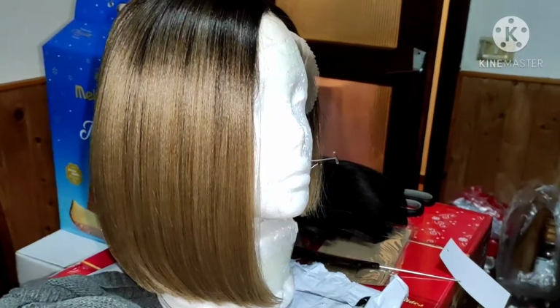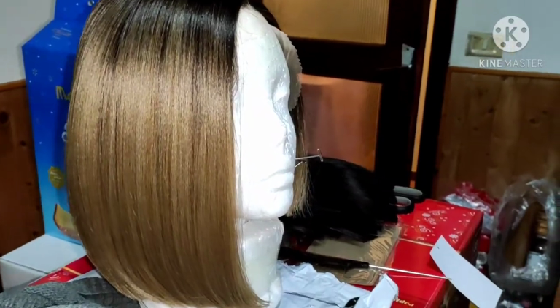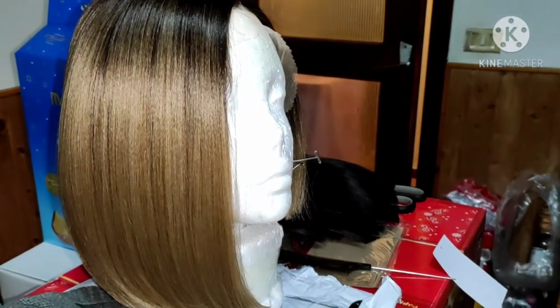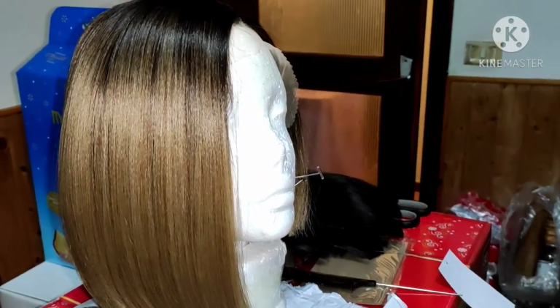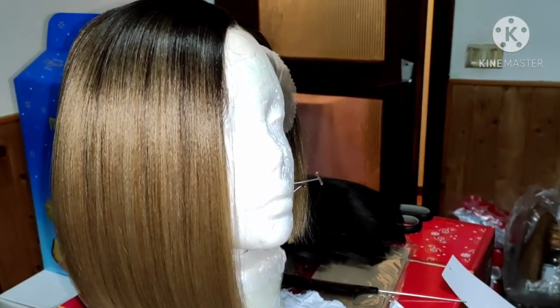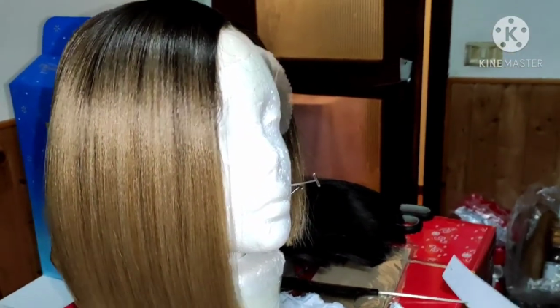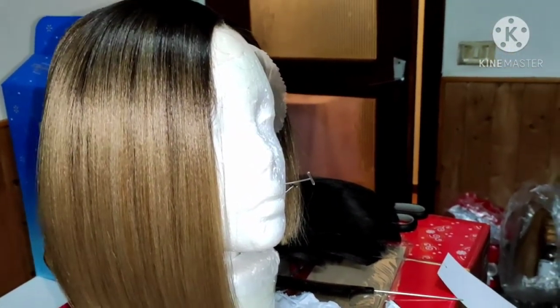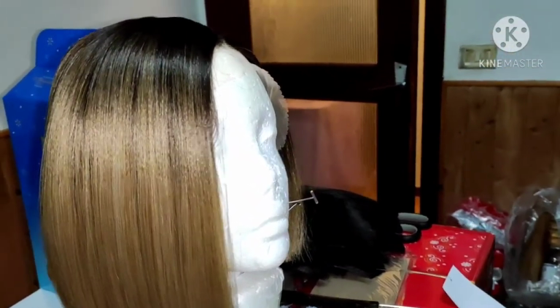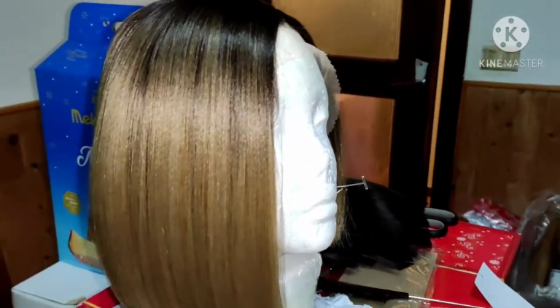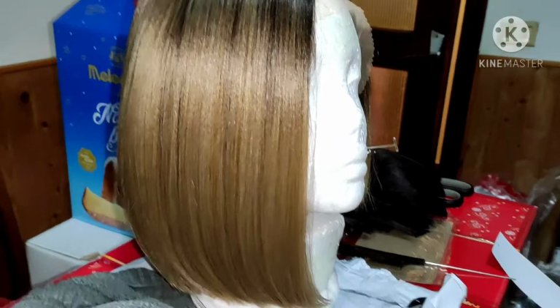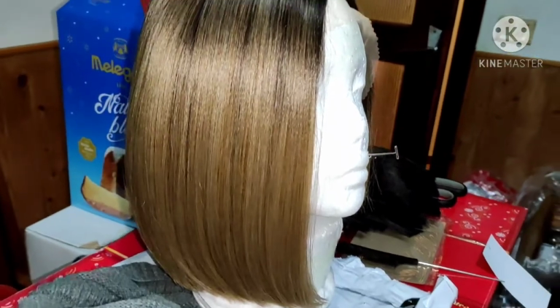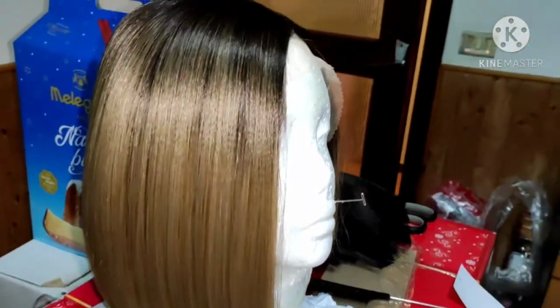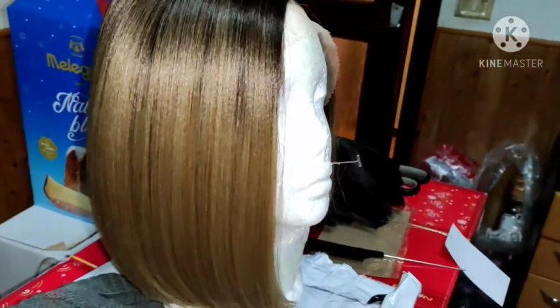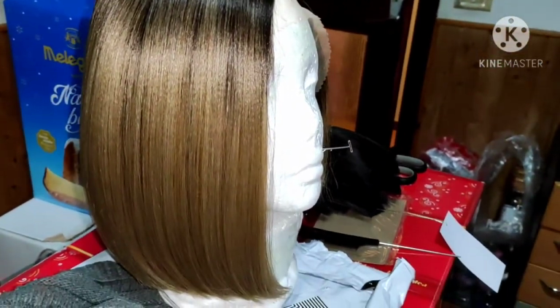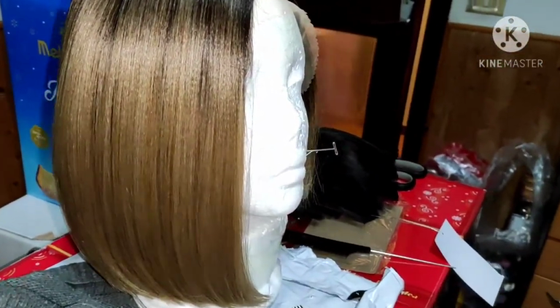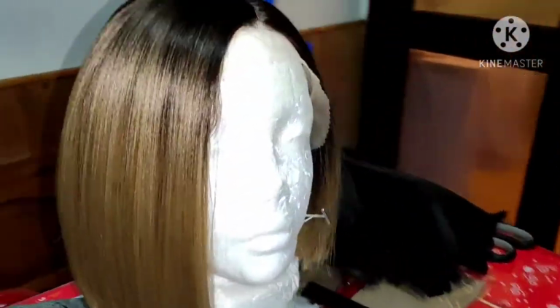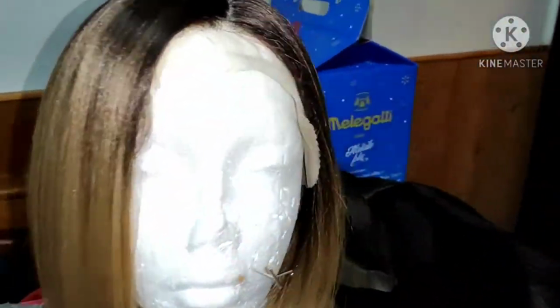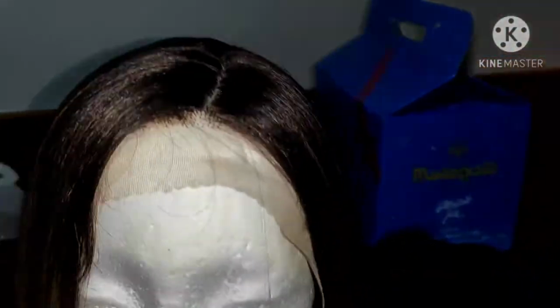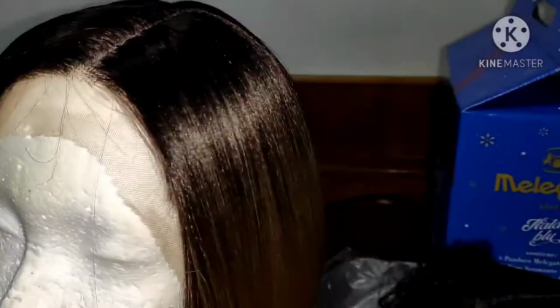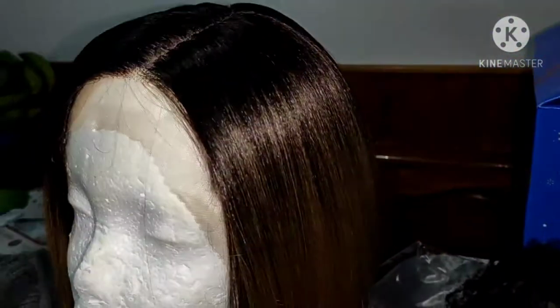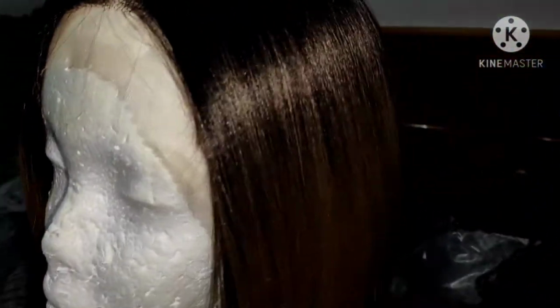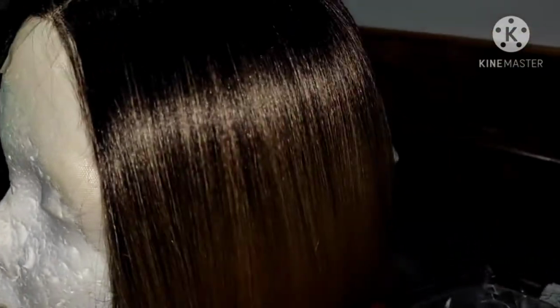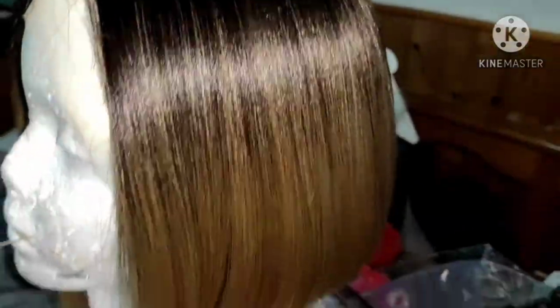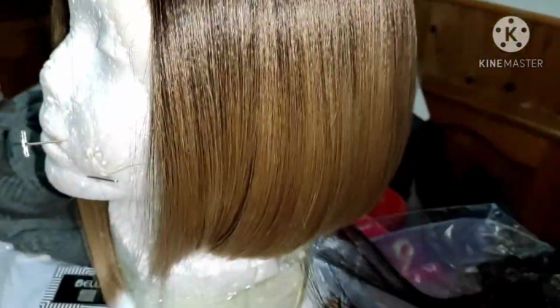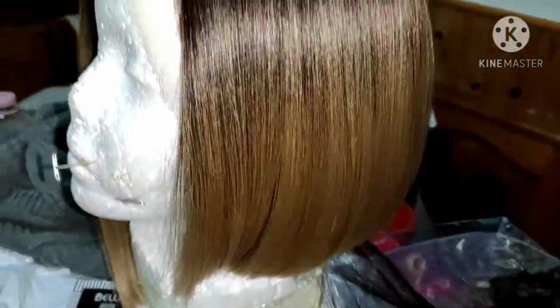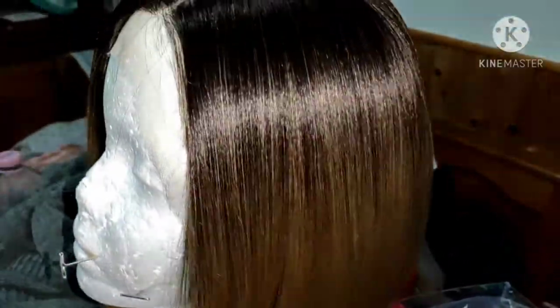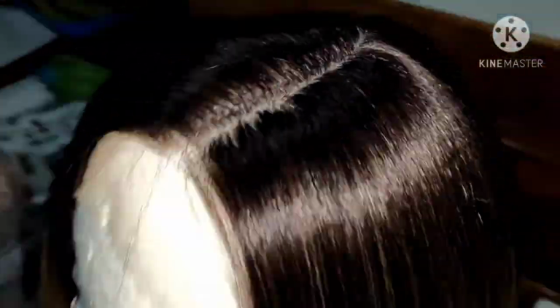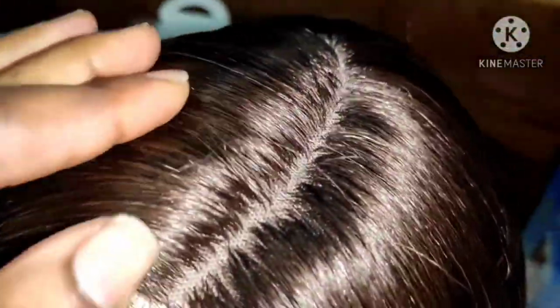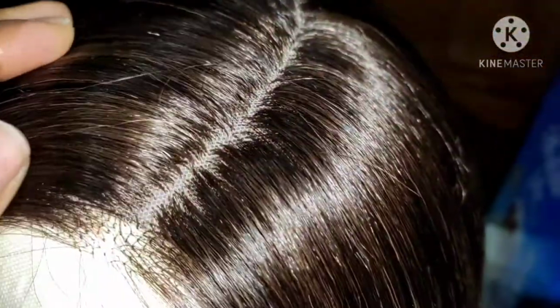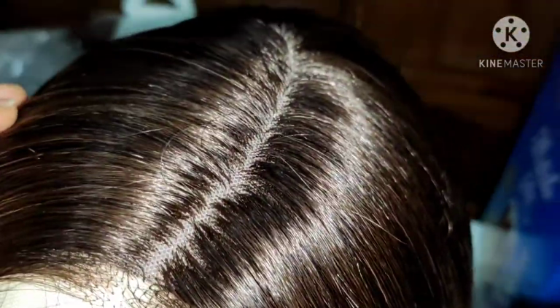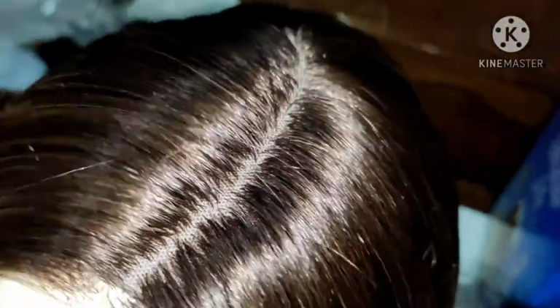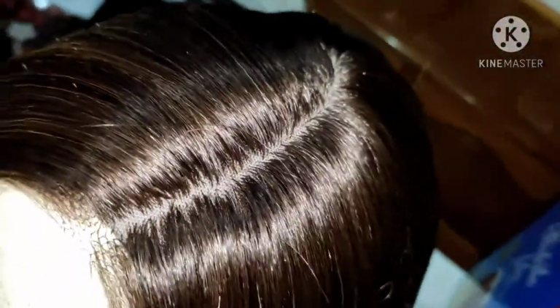Hey, what's popping guys, it's Charlie Mode and I'm back with another video. Today it's a different video — I bought this wig from AliExpress.